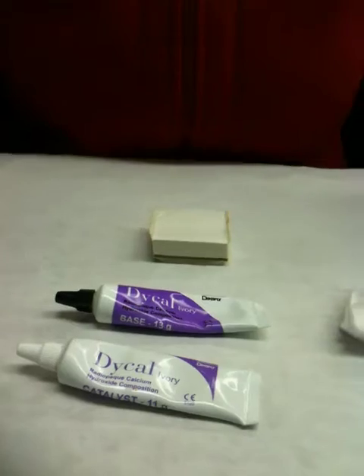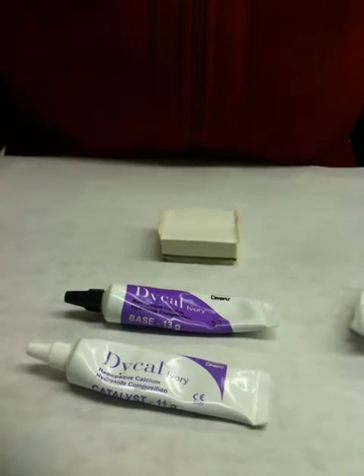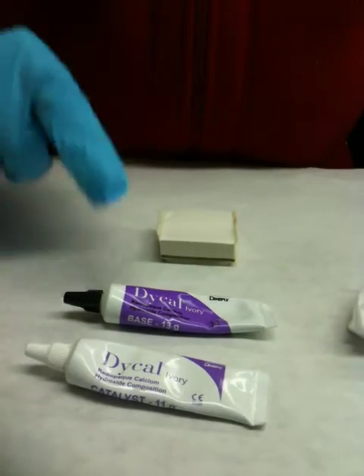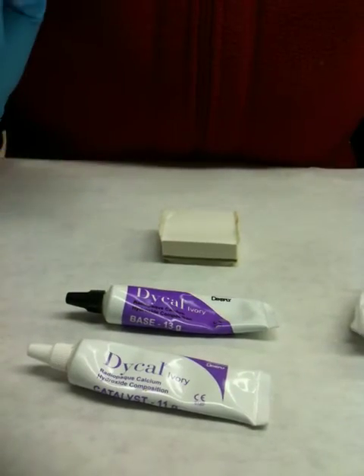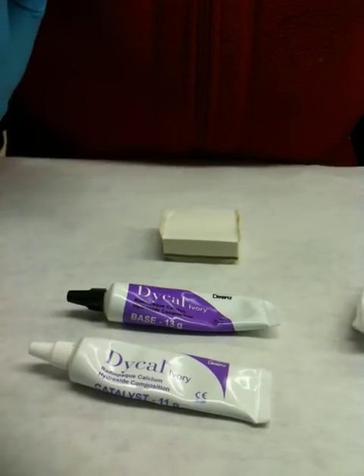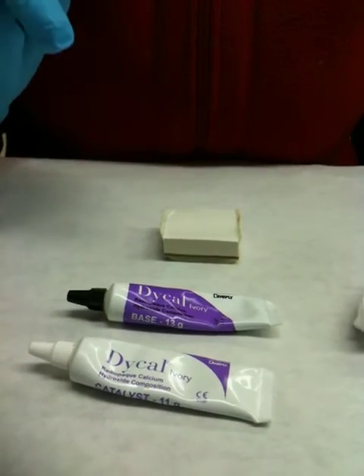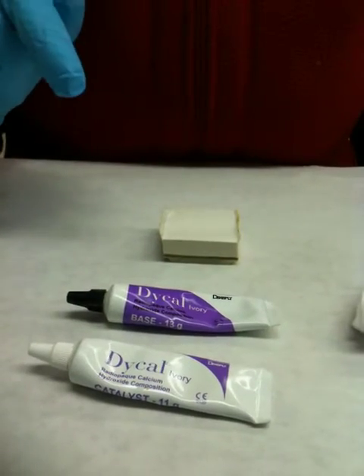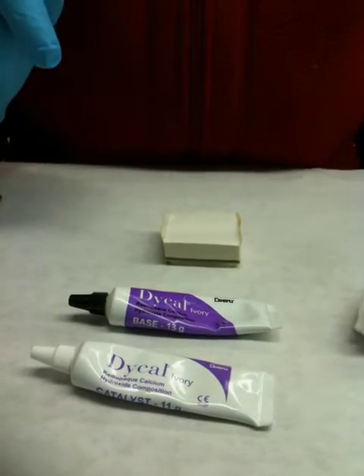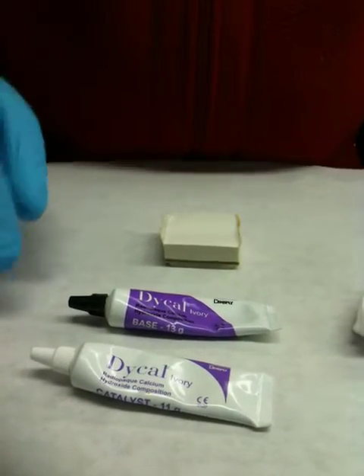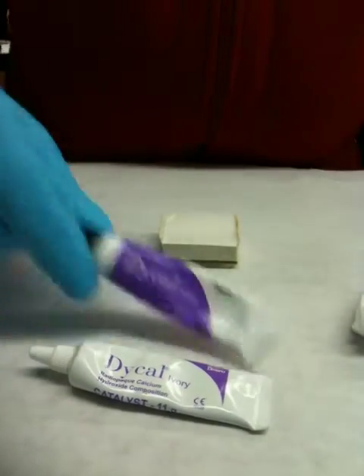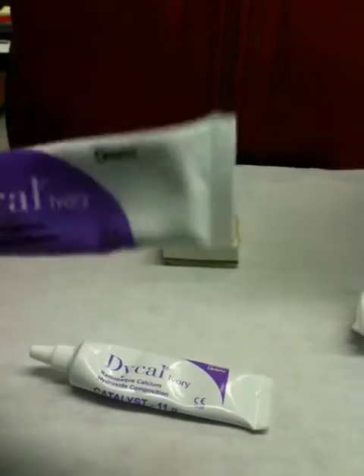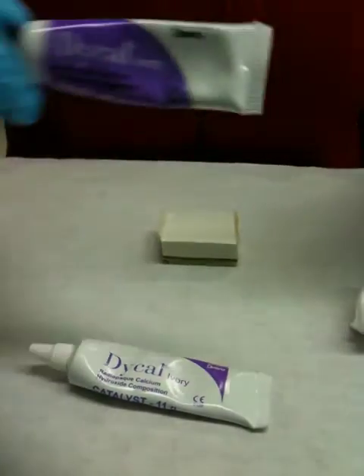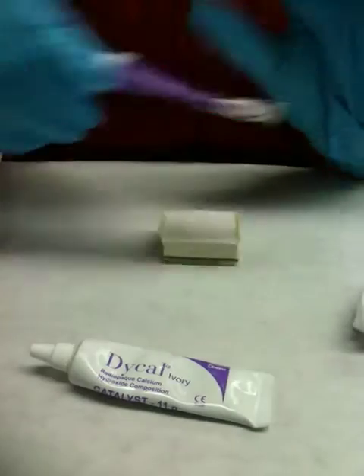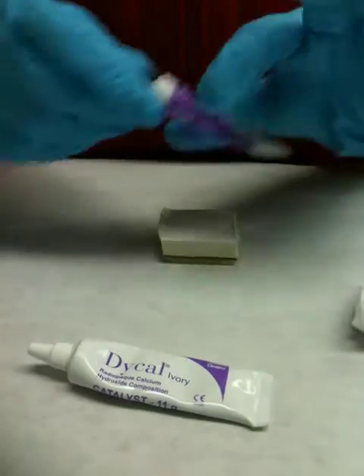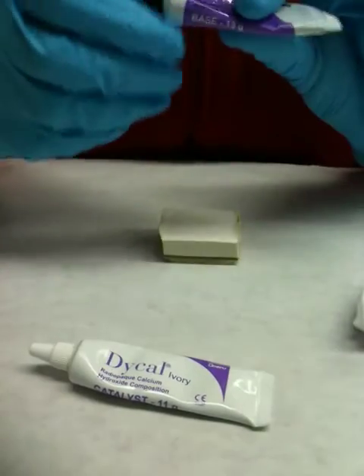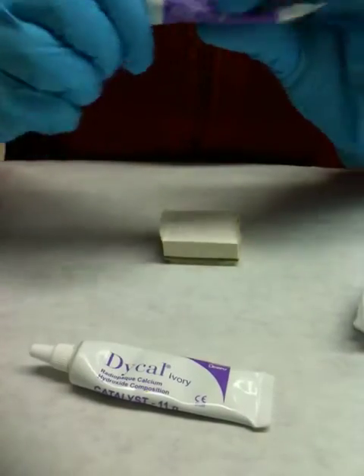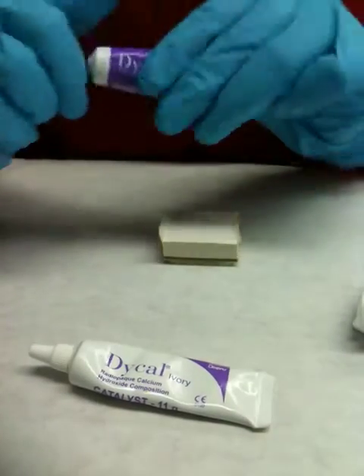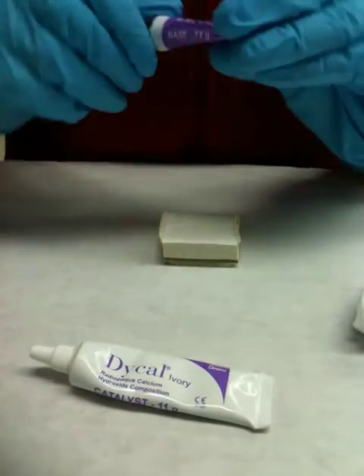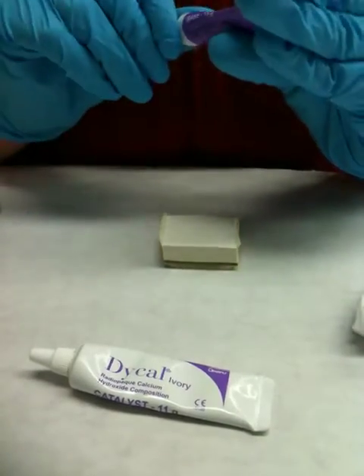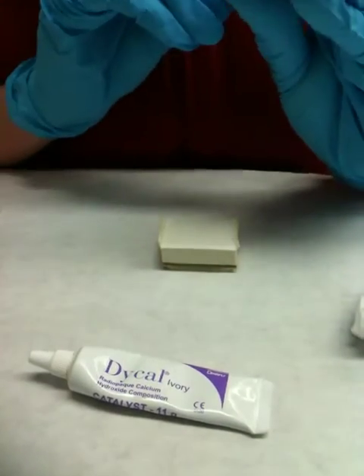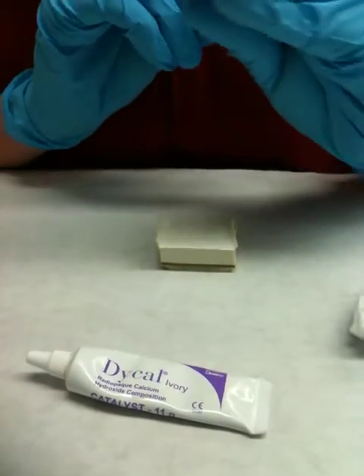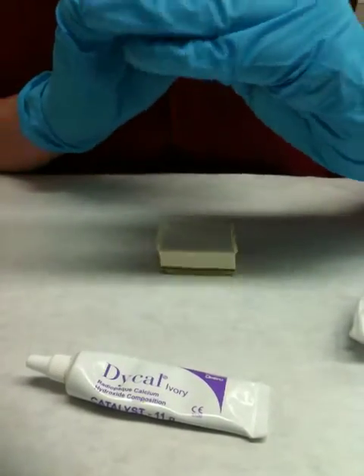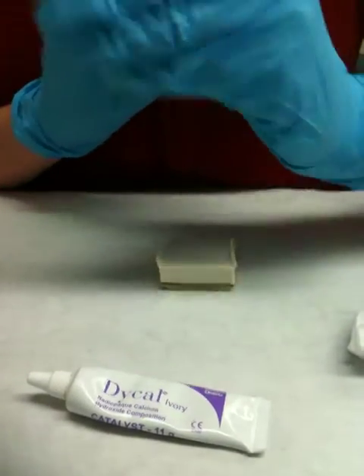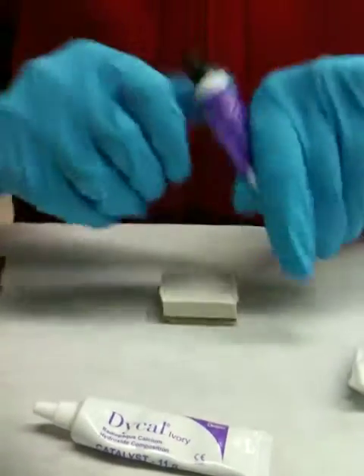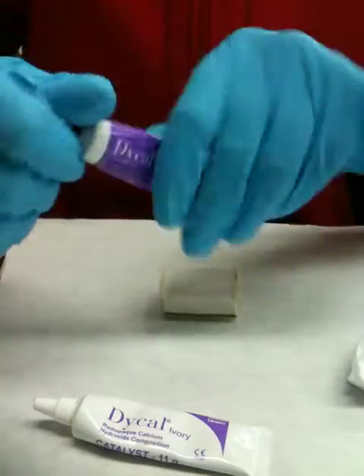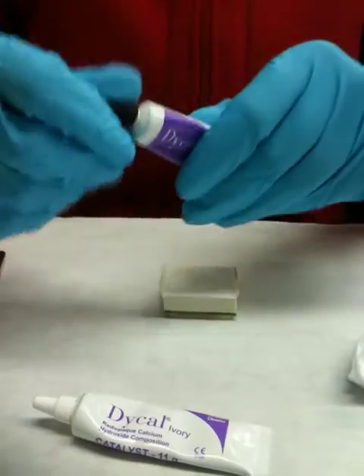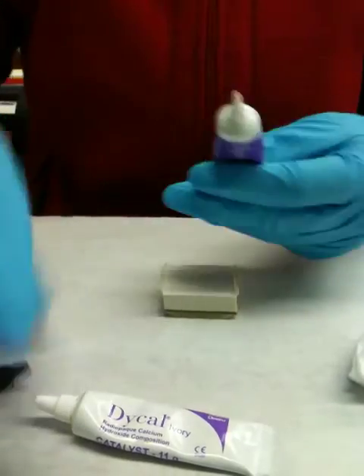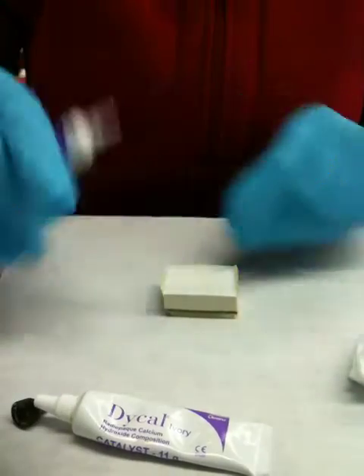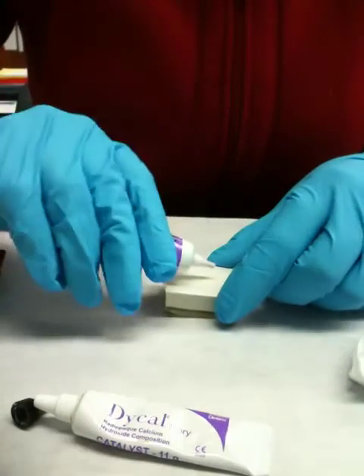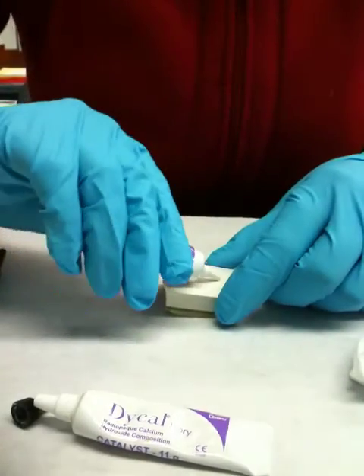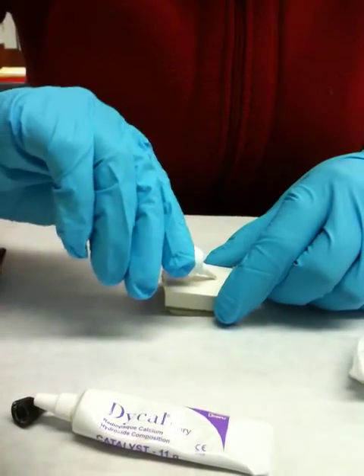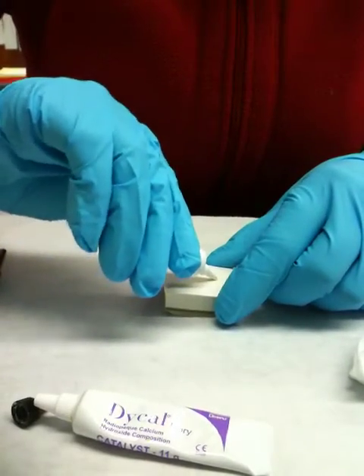I'm using calcium hydroxide liner, and it's Di-Cal. First I'm putting my base down — the purple tube. Just a little dot.